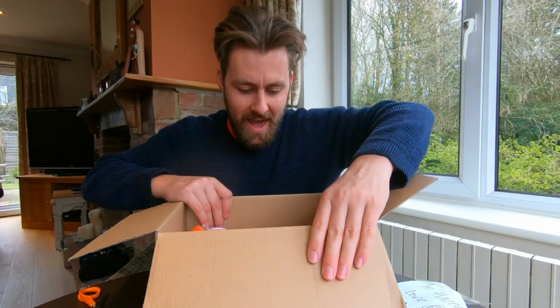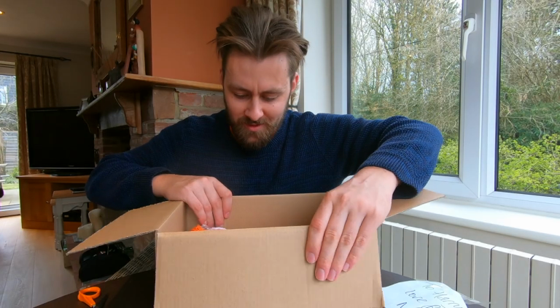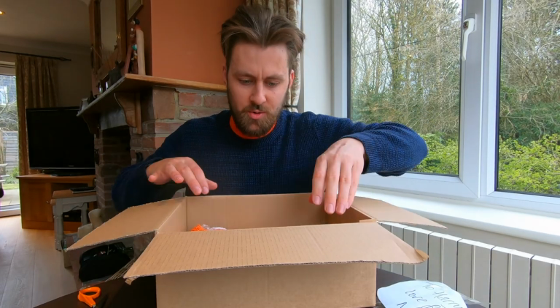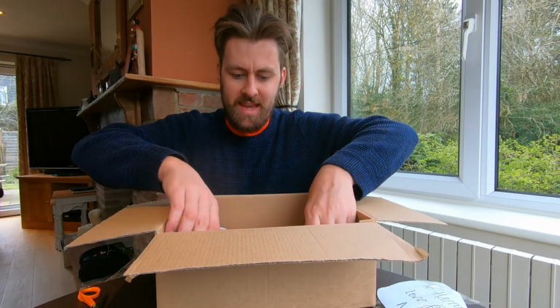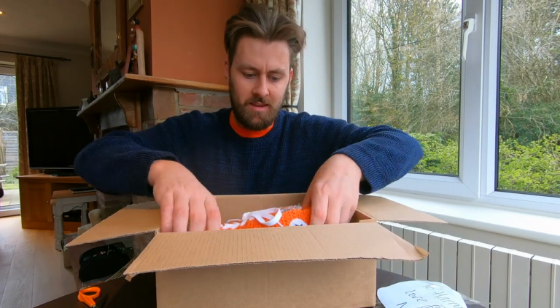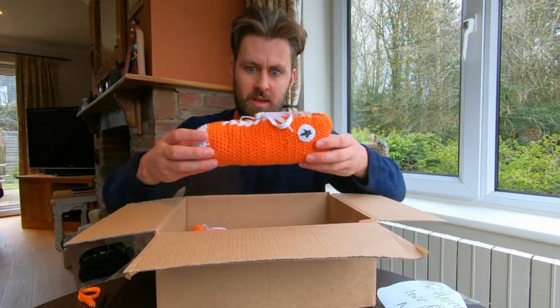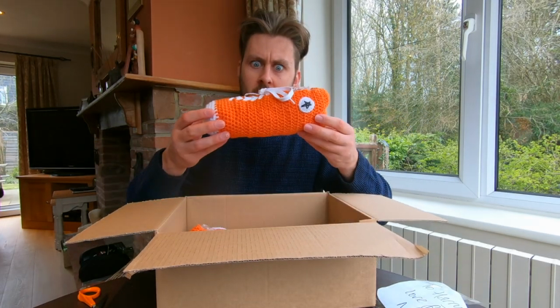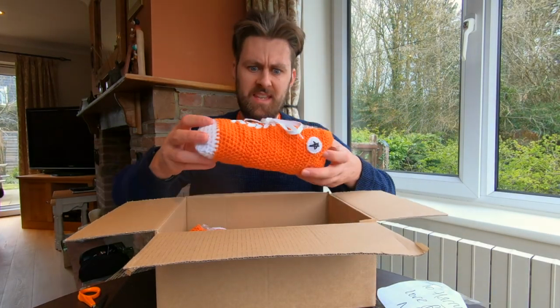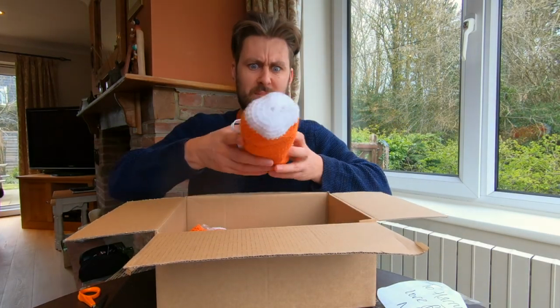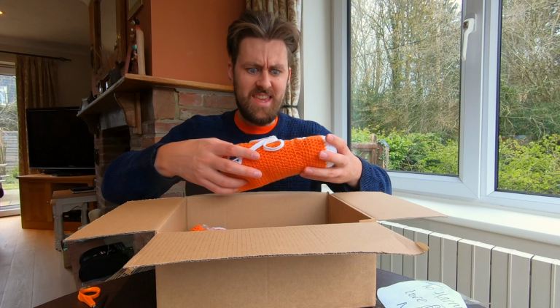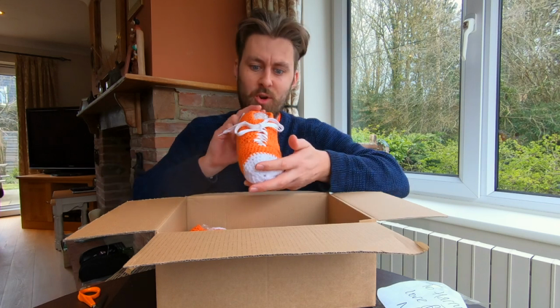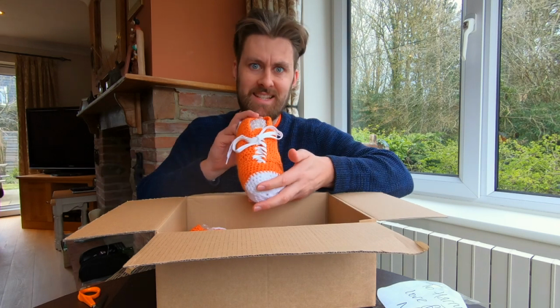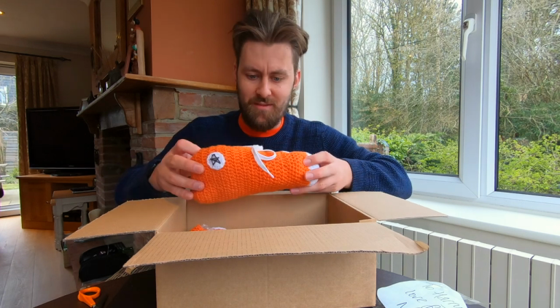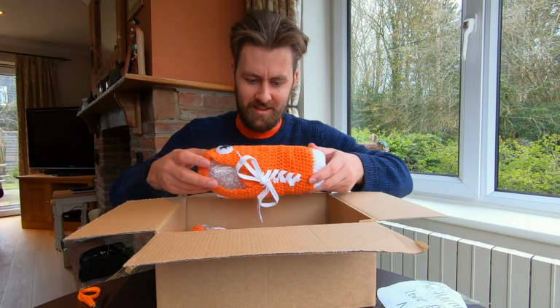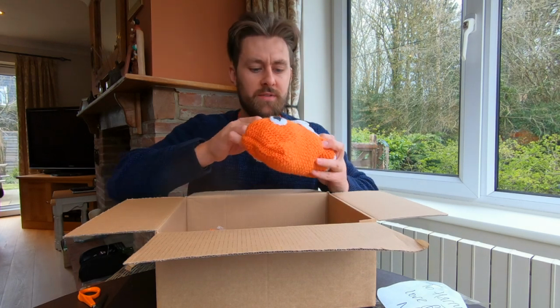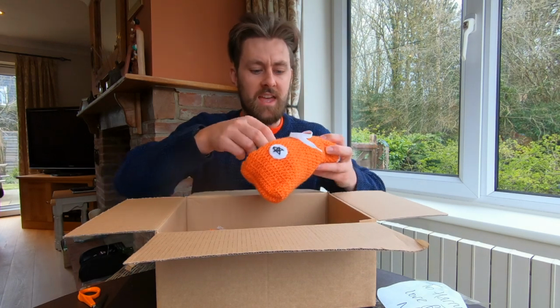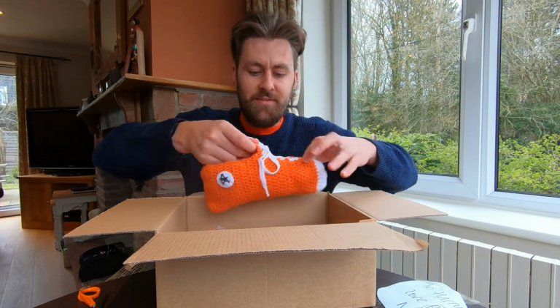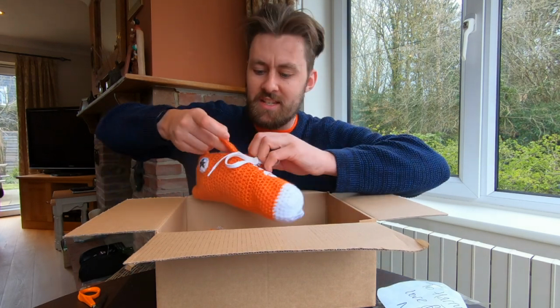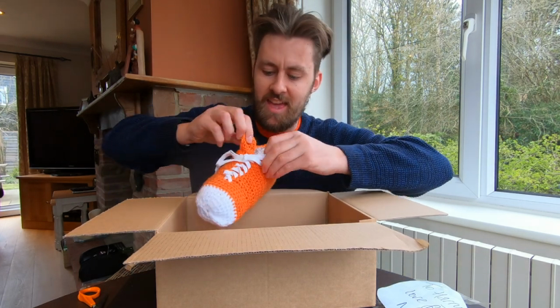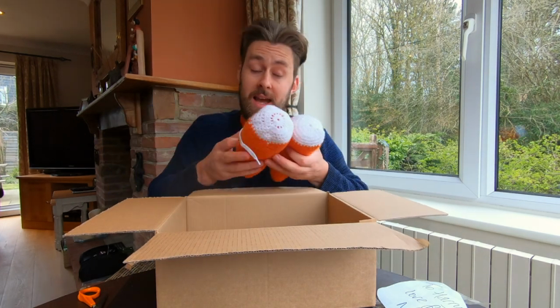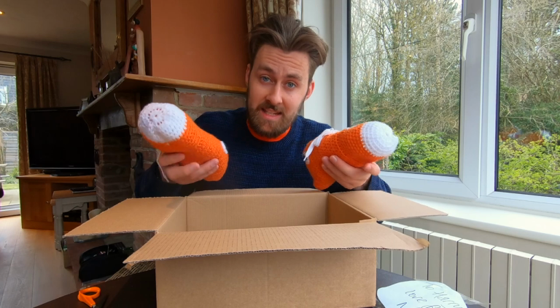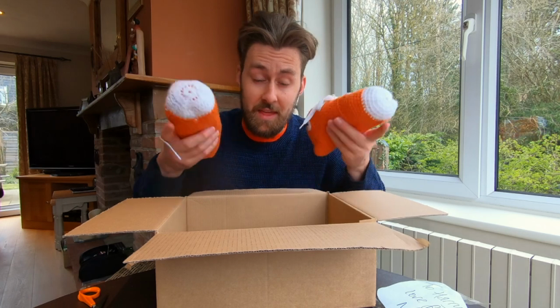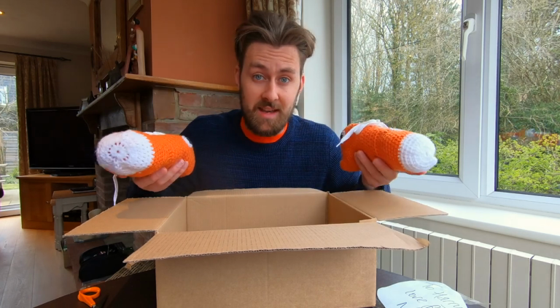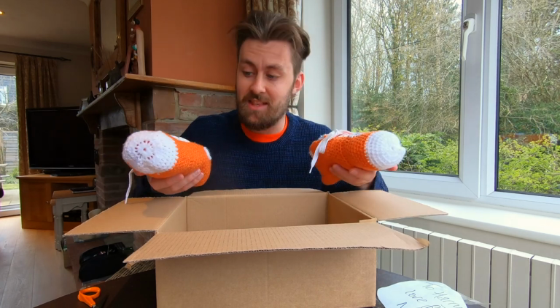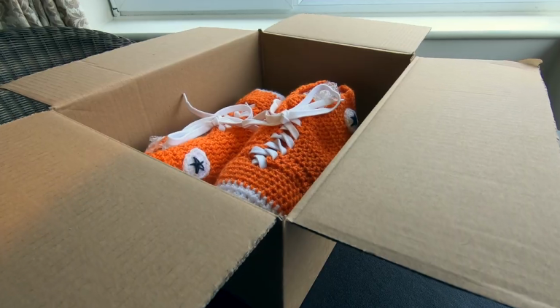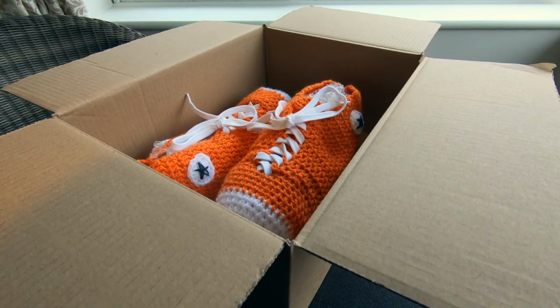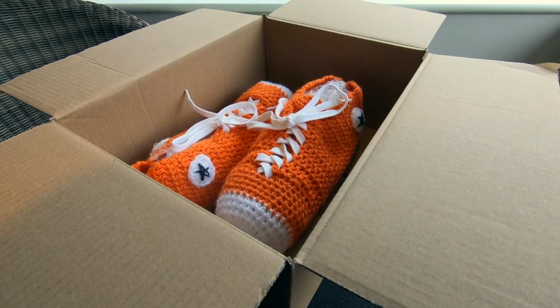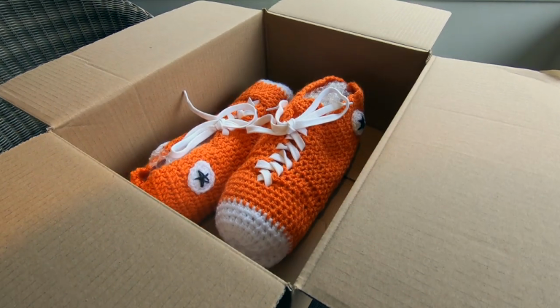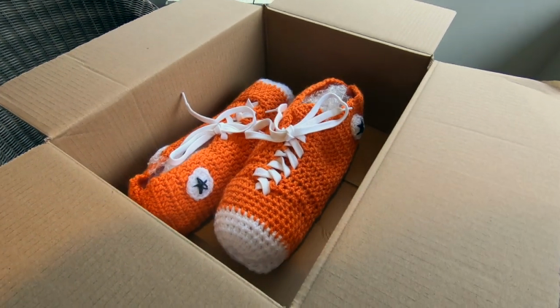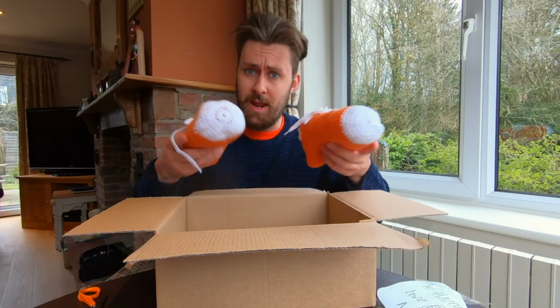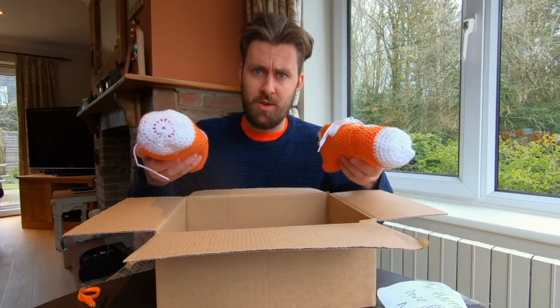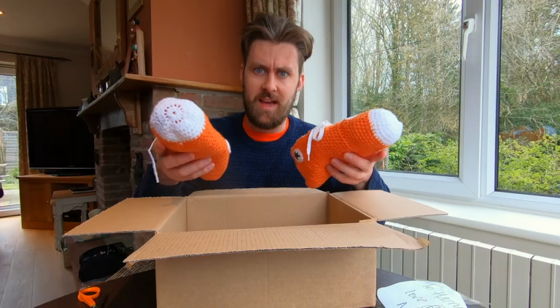Wow, oh those are amazing! Are these gonna fit my feet? They've got the laces on and everything. Oh, those are fantastic — they even have the tongue in. I did say to my Nan that I'm a size 10, so fingers crossed these are the right size. I'm gonna have to try them on to find out.